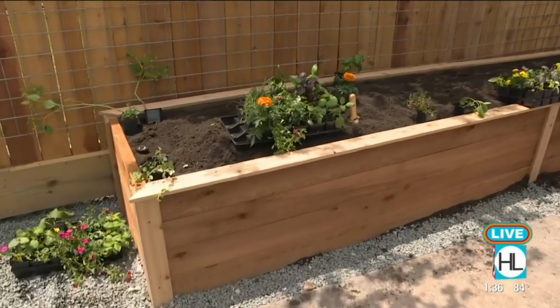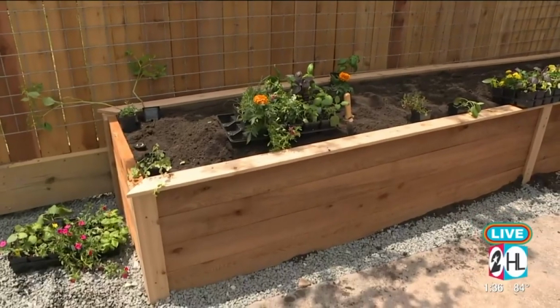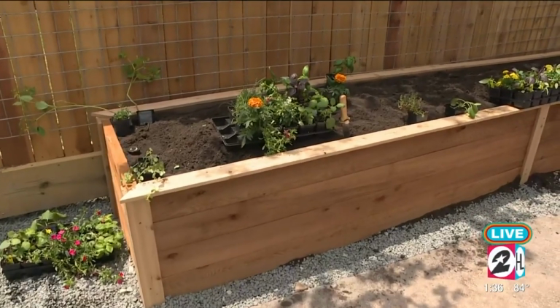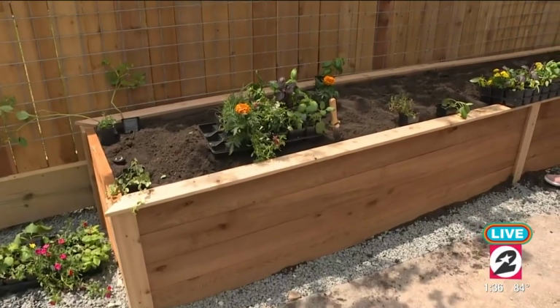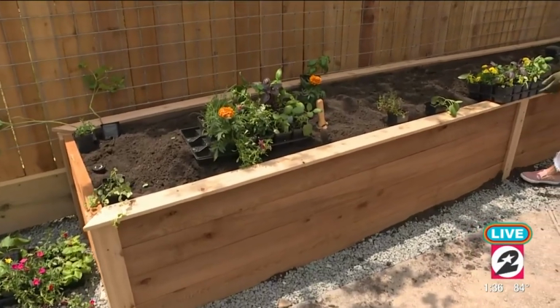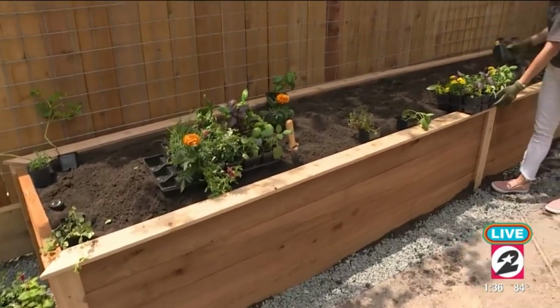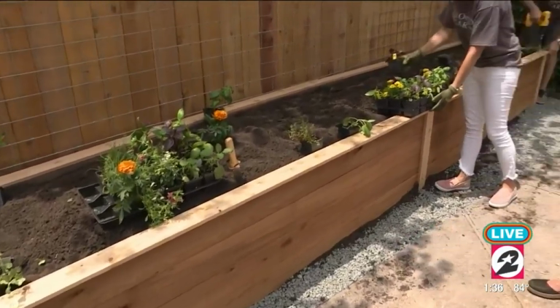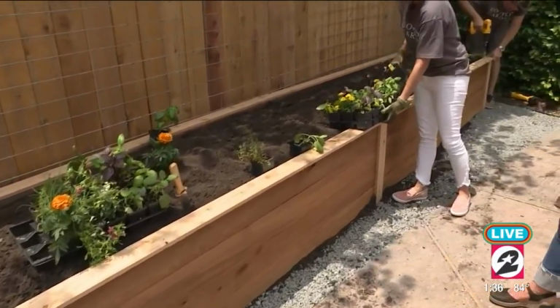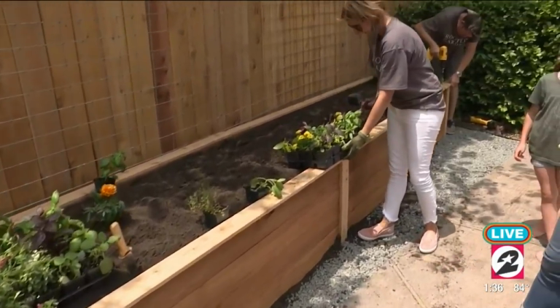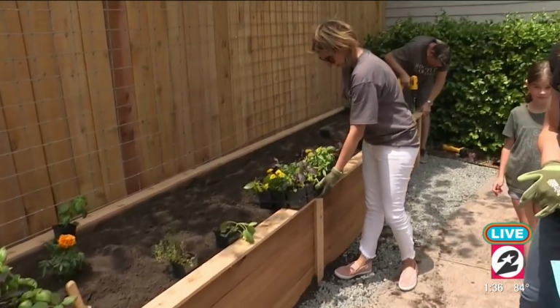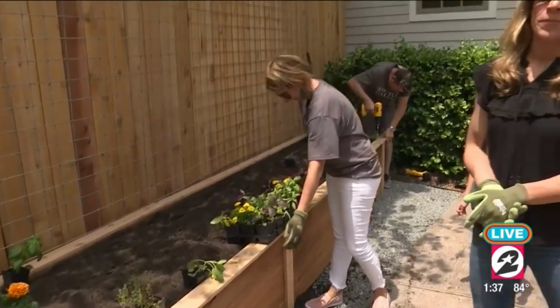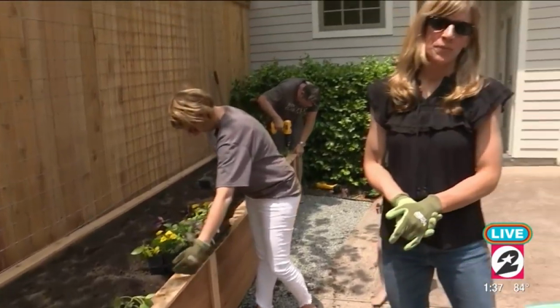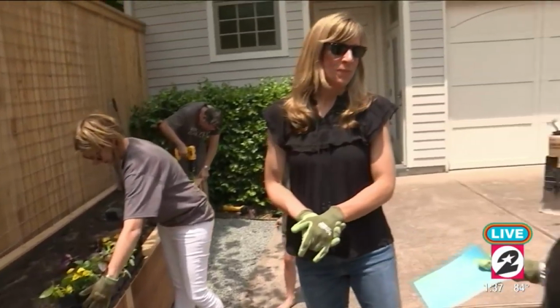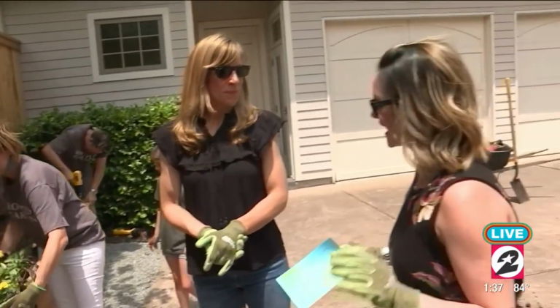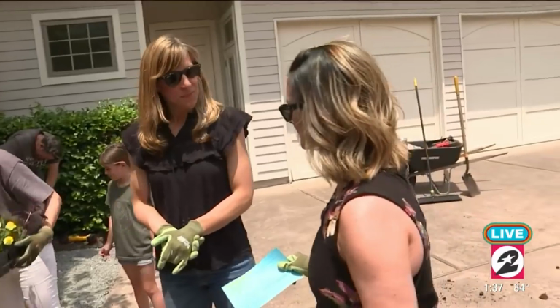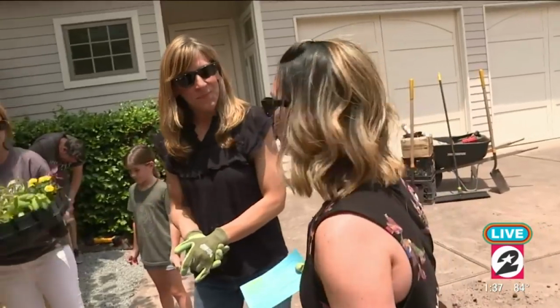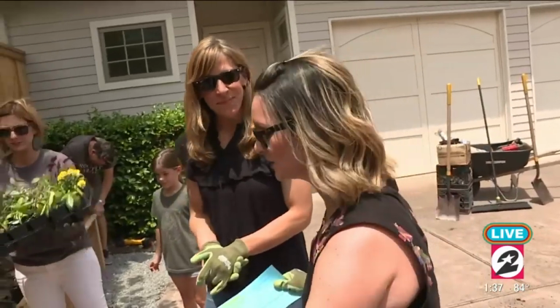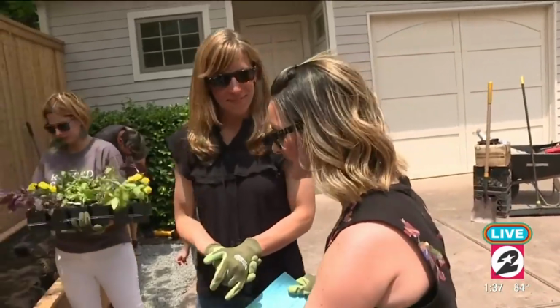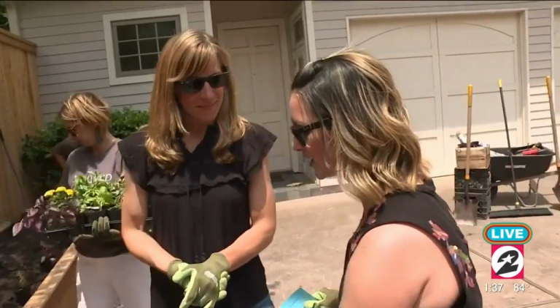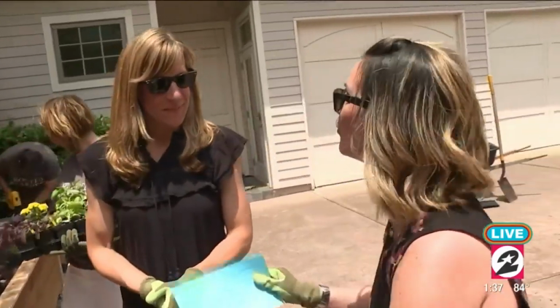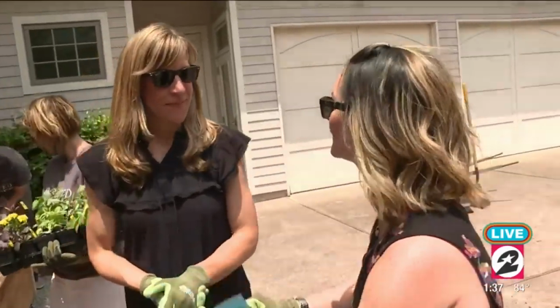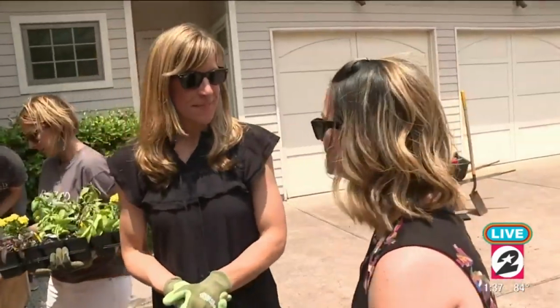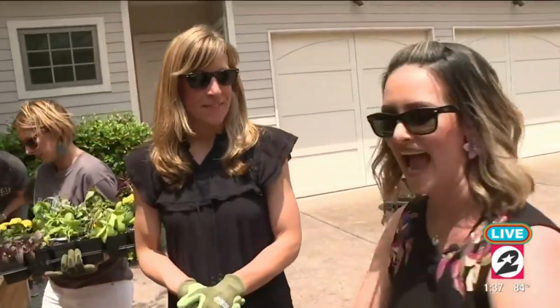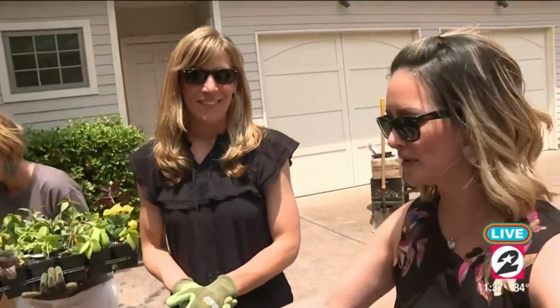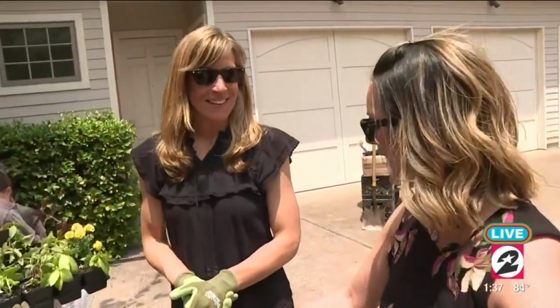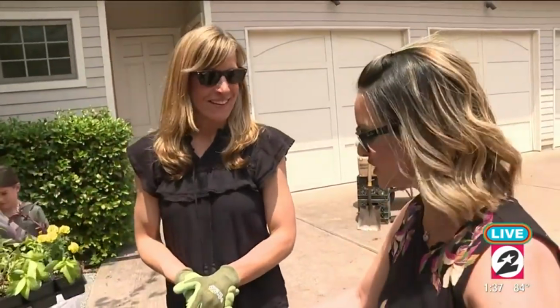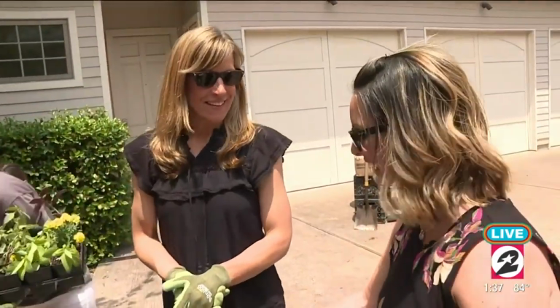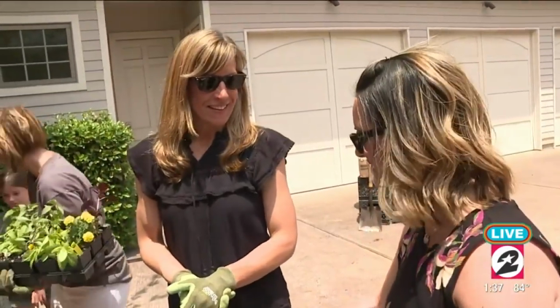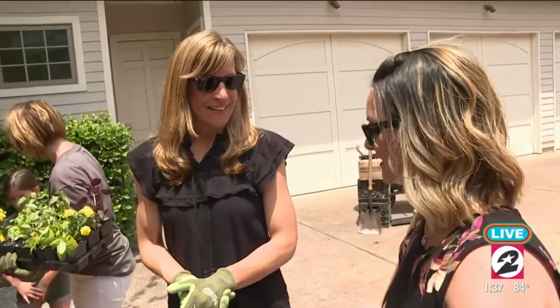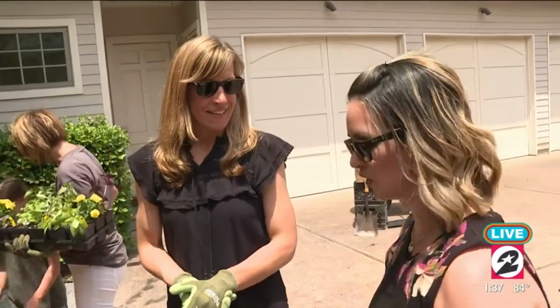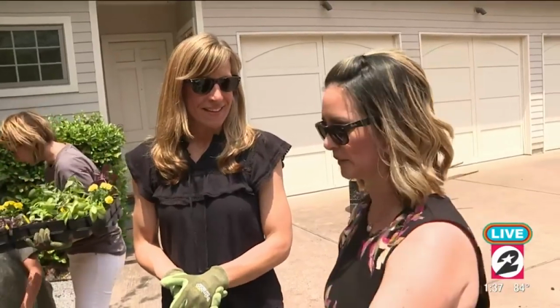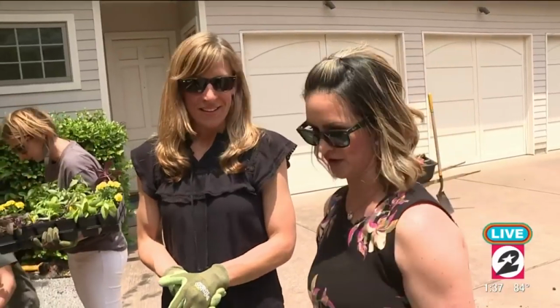We've gone from rocks to soil. It's ready to go, and now we're going to do some planting. You've got to tell us what goes in here and where it goes — how much space each plant needs. Nicole, what do we do first?